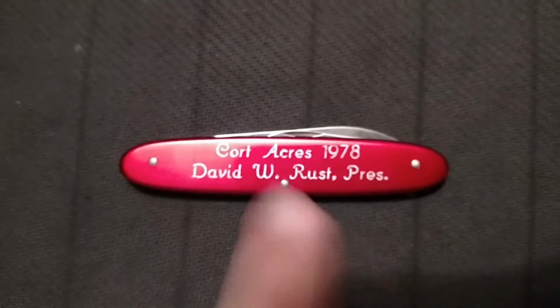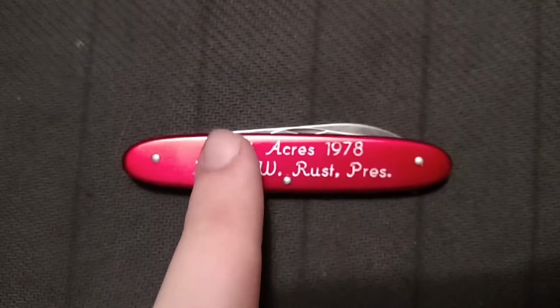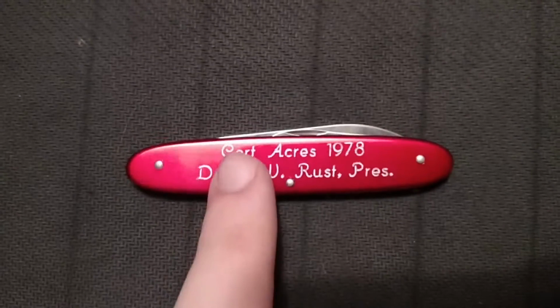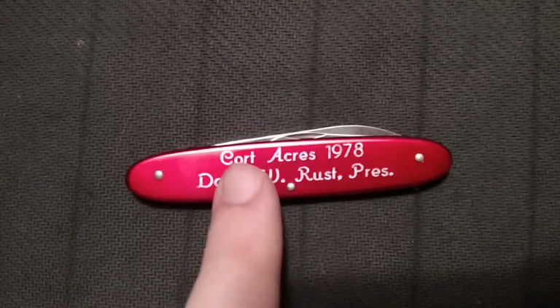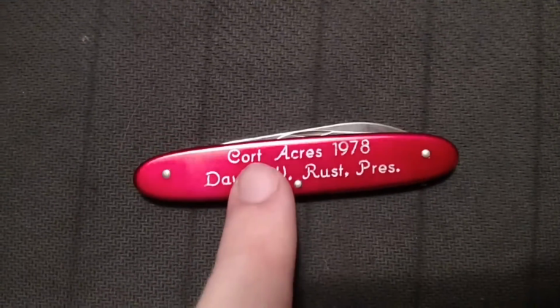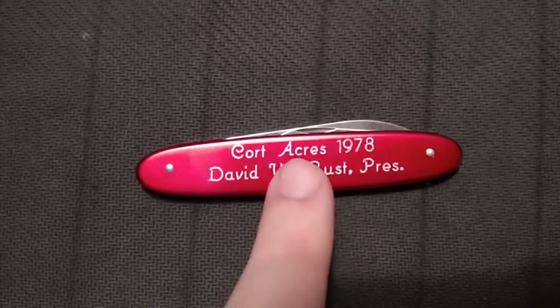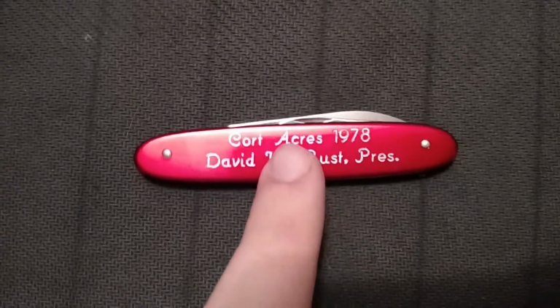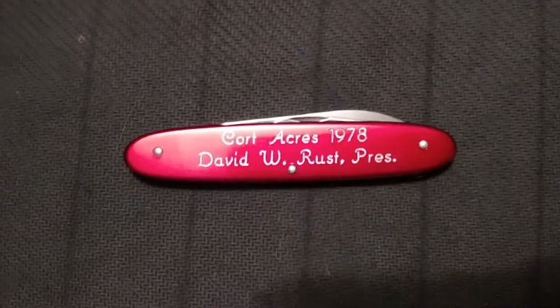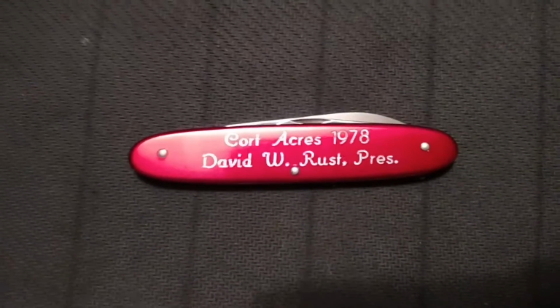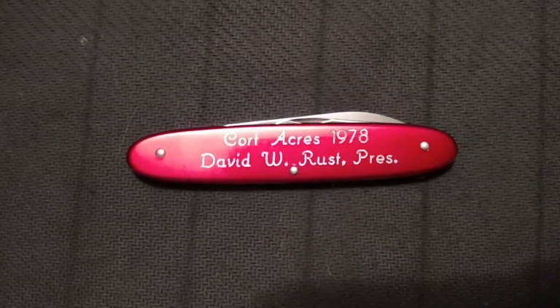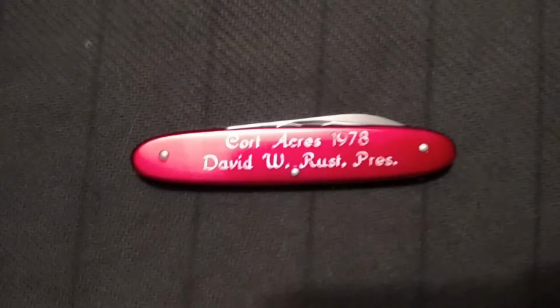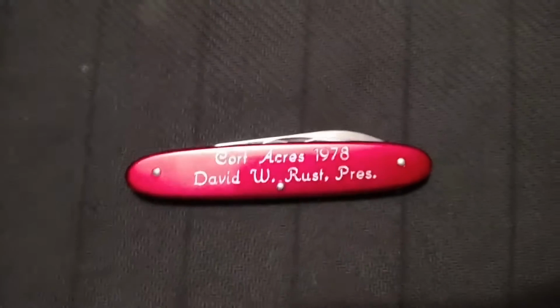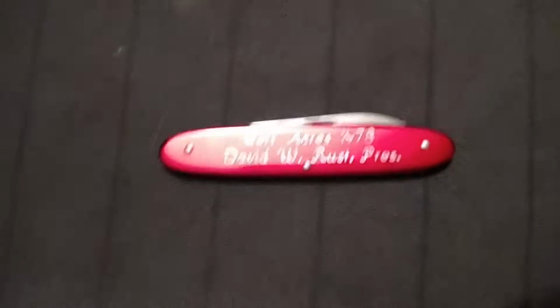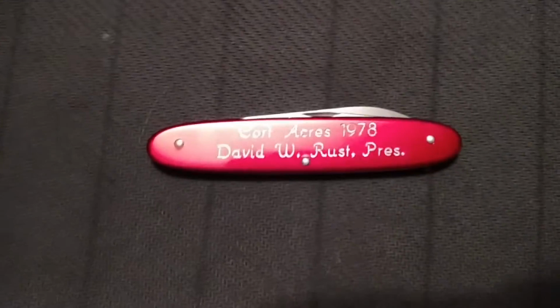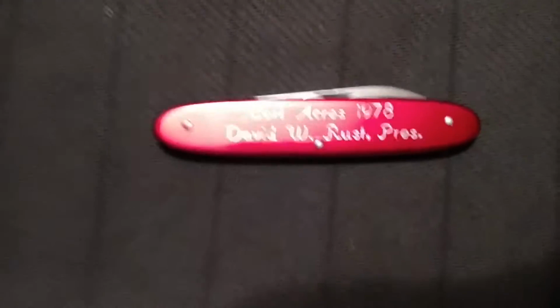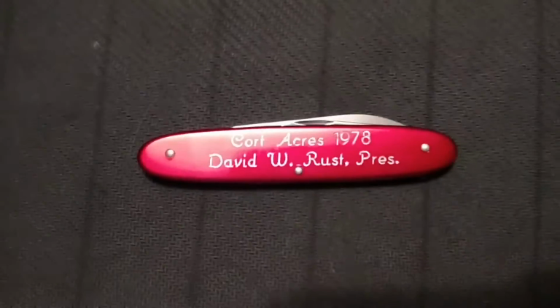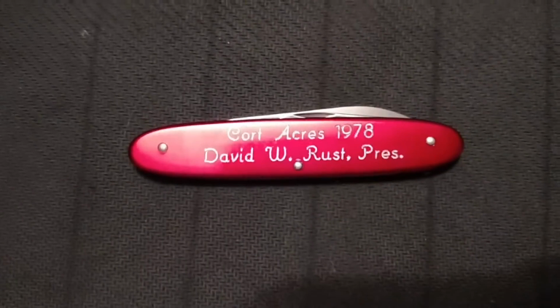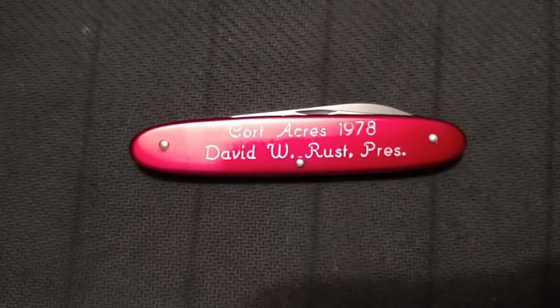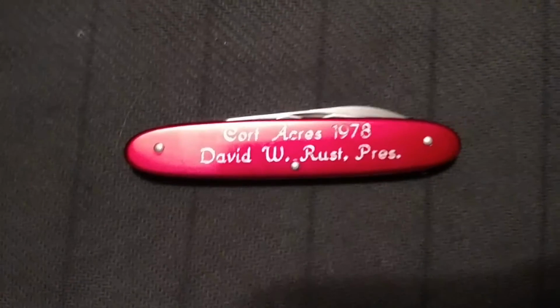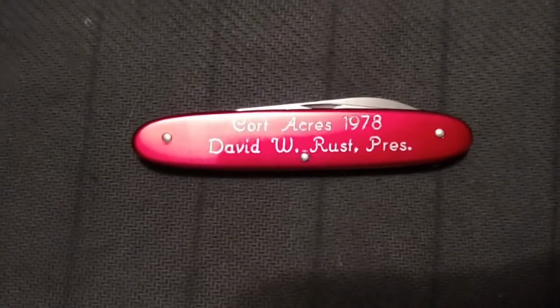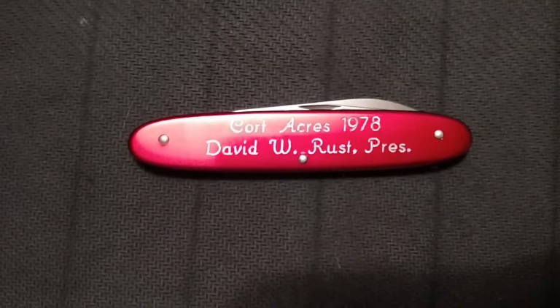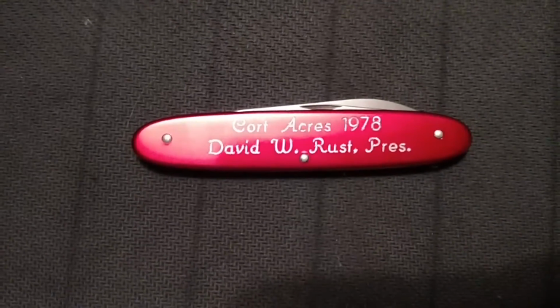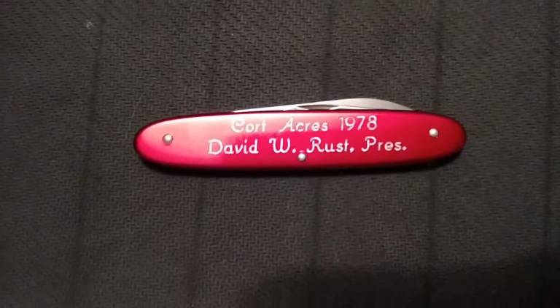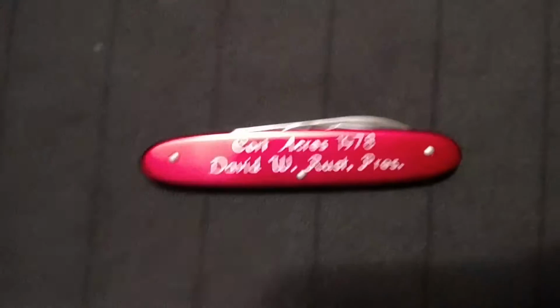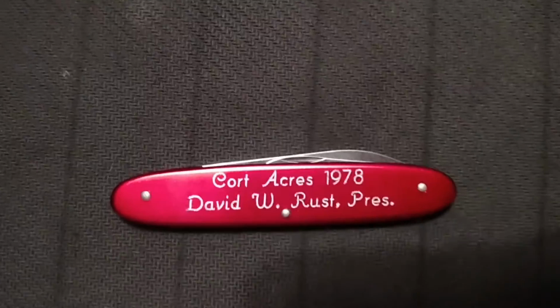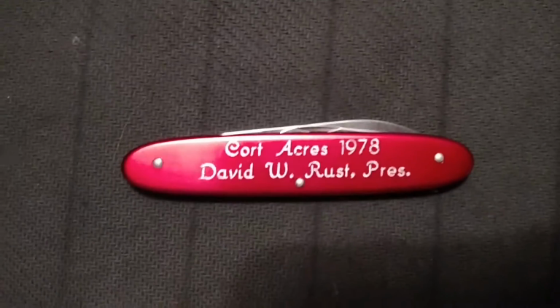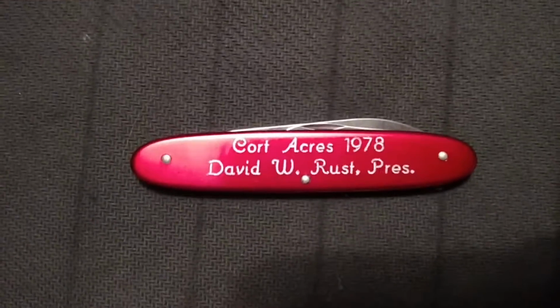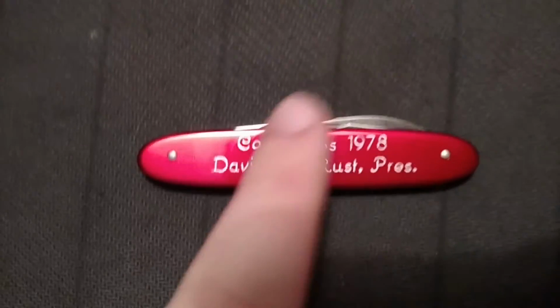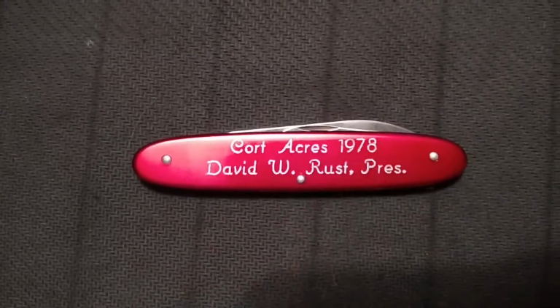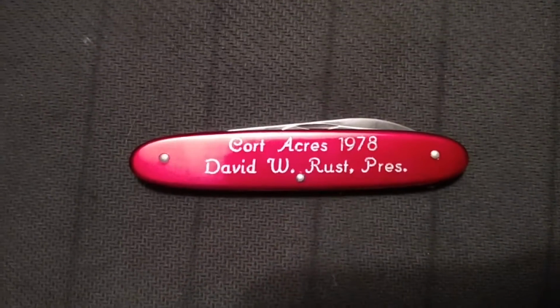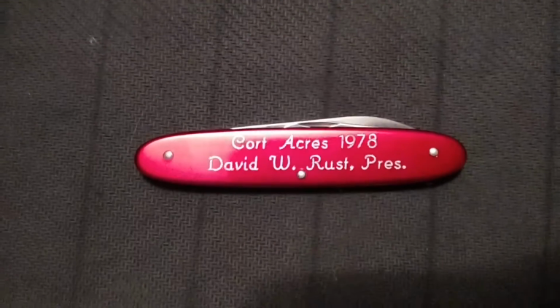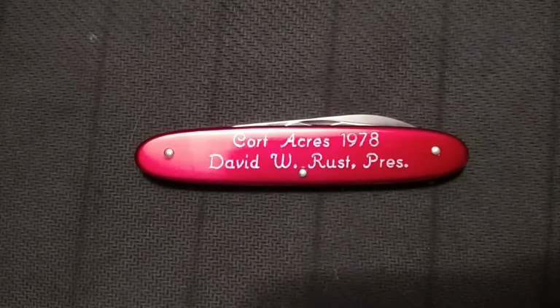This Acres is part of their whole company. I forget the name of the actual company that they sell under, but this is from the specific Acres.